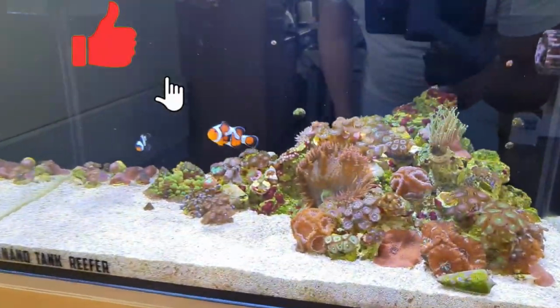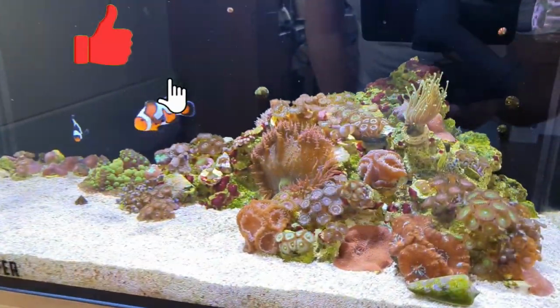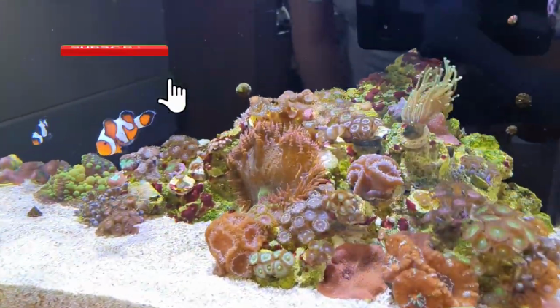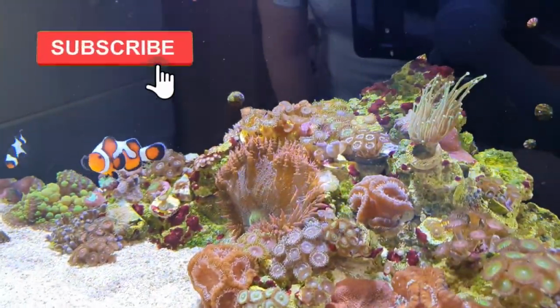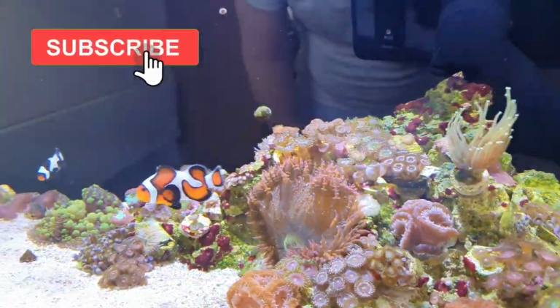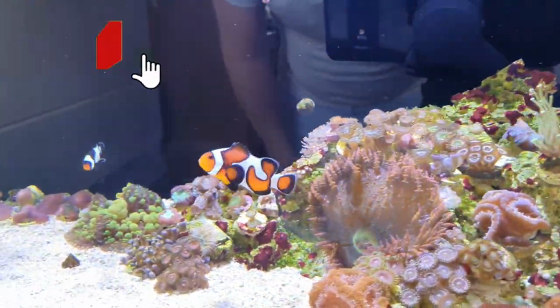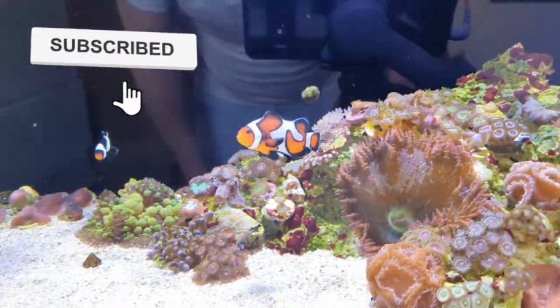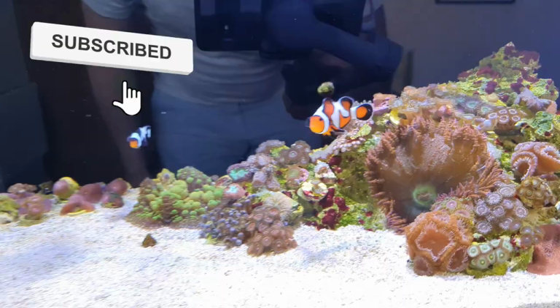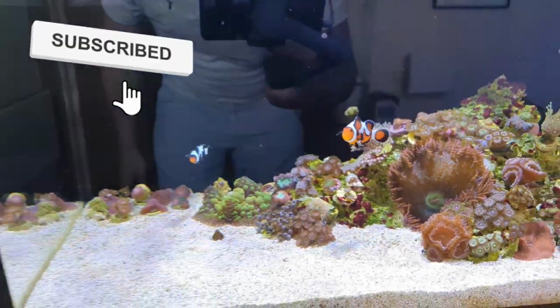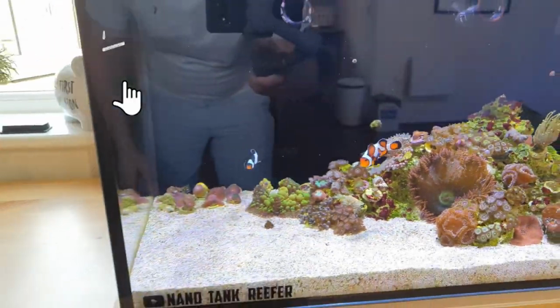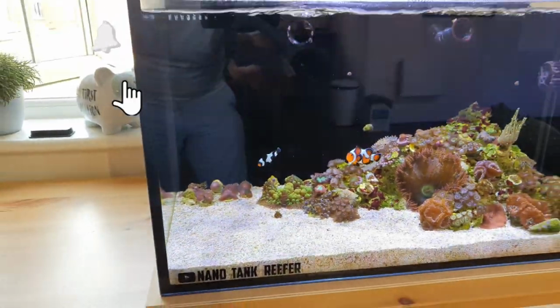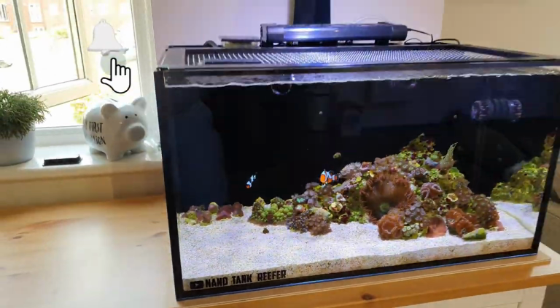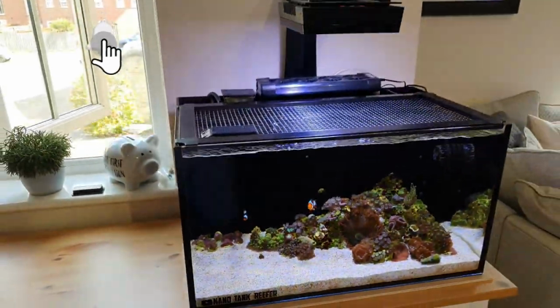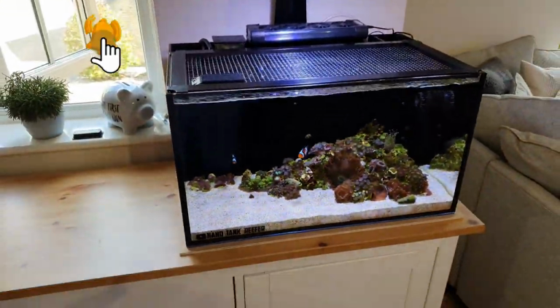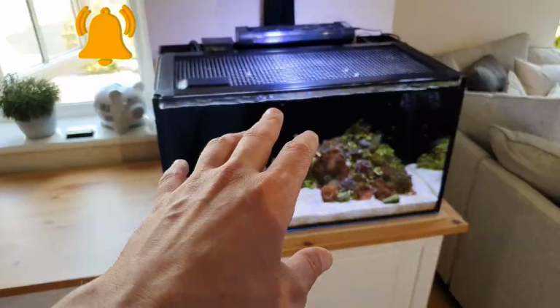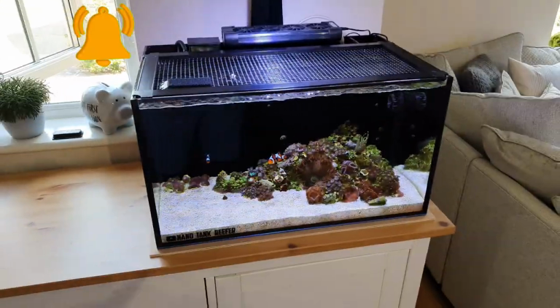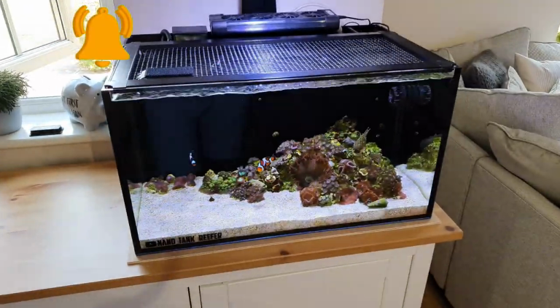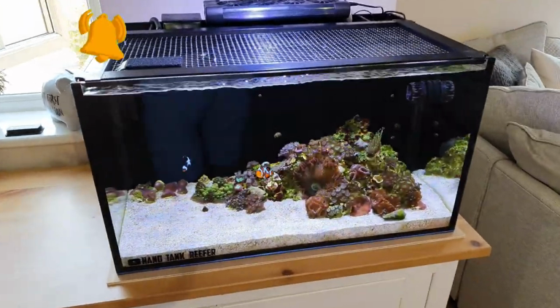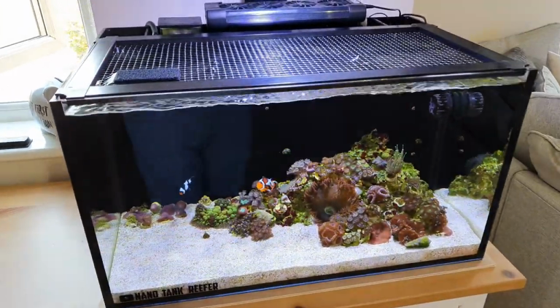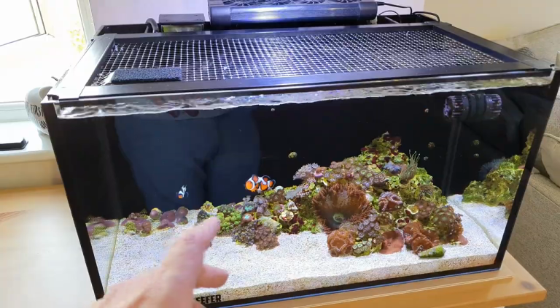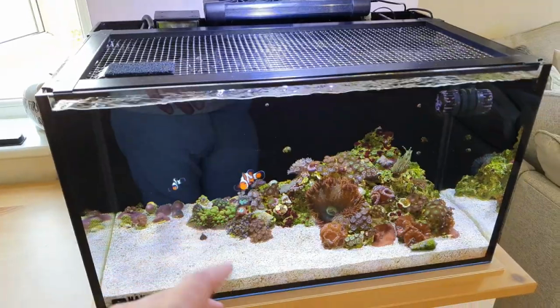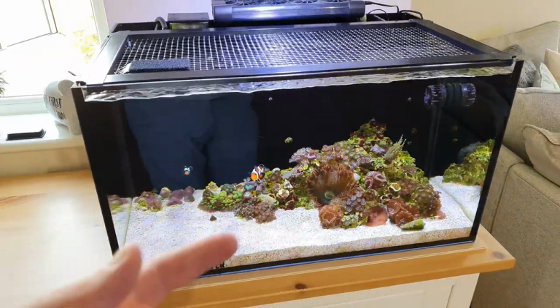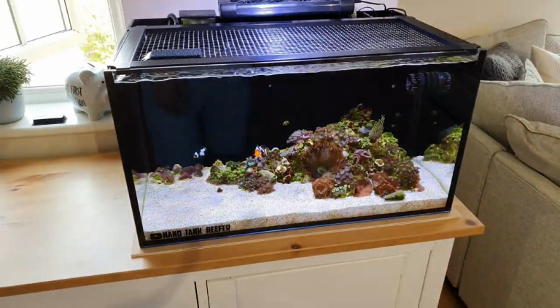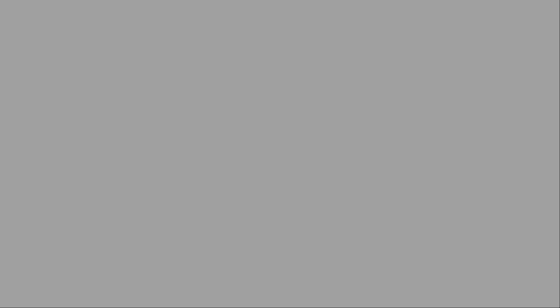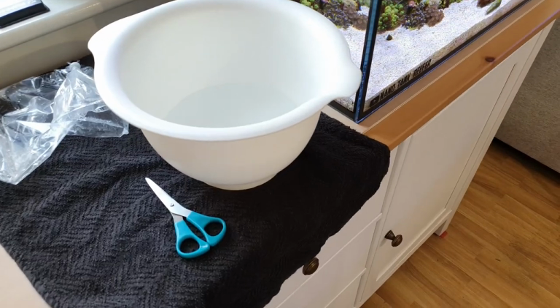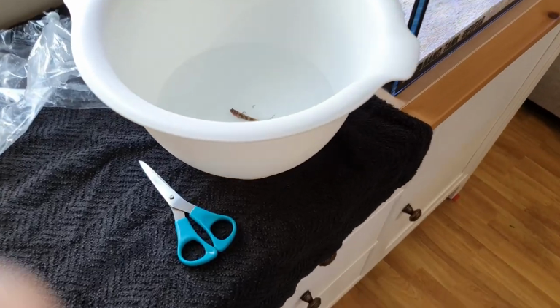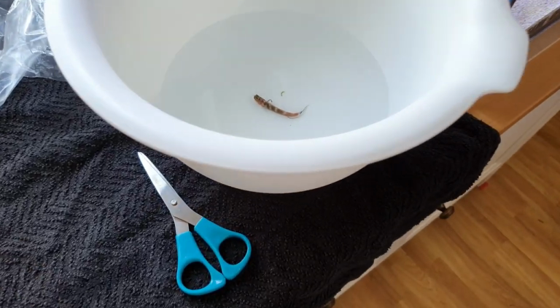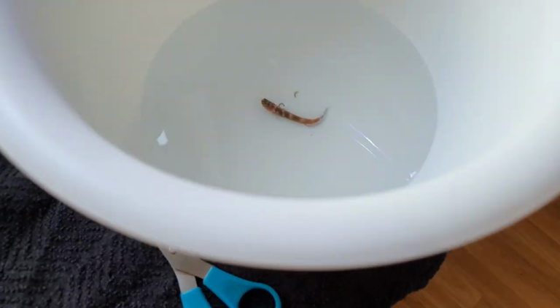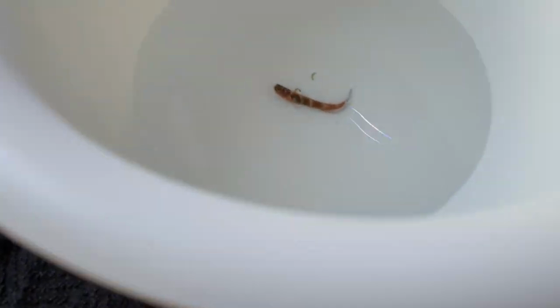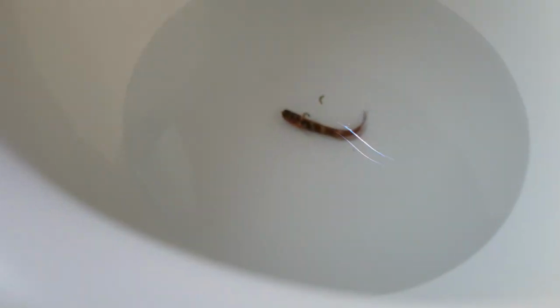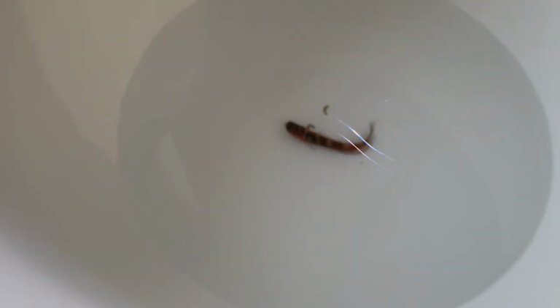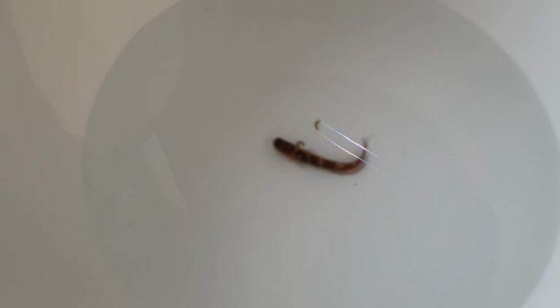While that guy is acclimating, I might as well show you around the little nano tank. To be honest, not much is happening with this tank at the moment, but I'm probably going to do an update in maybe two or three weeks' time.